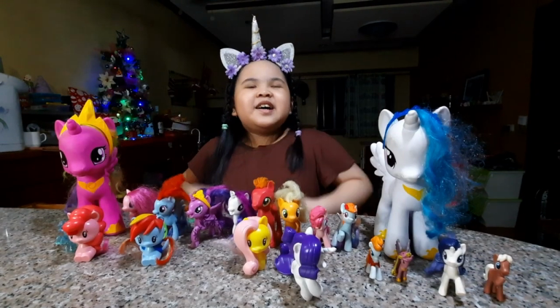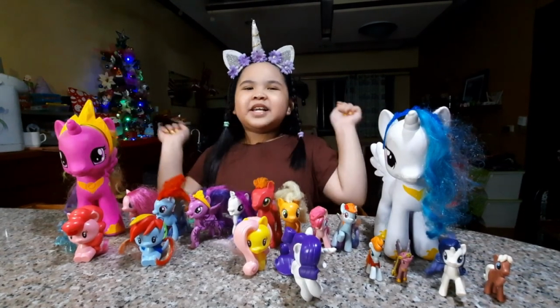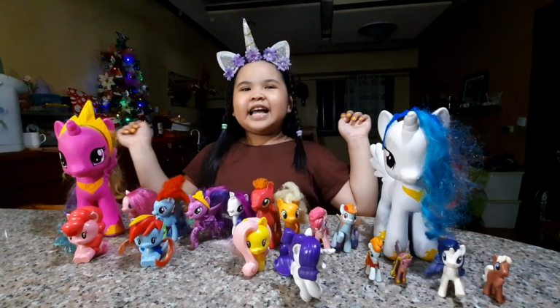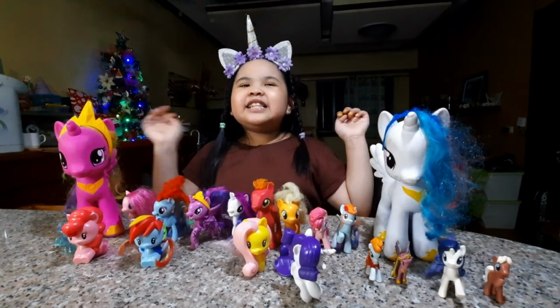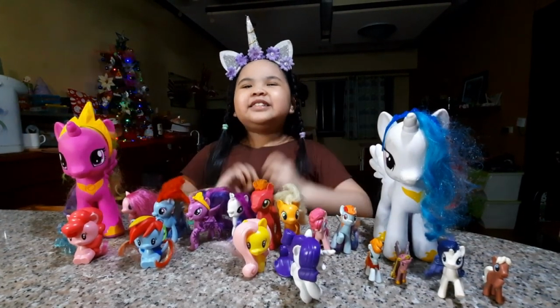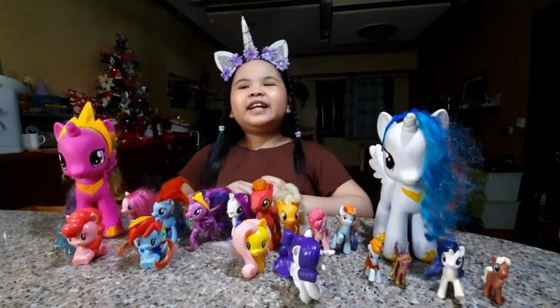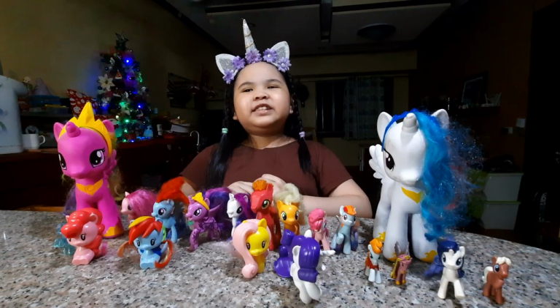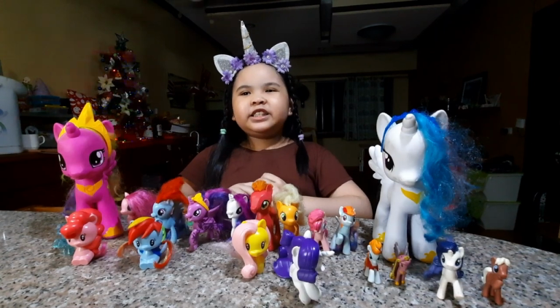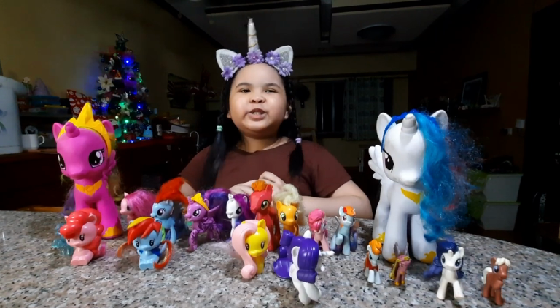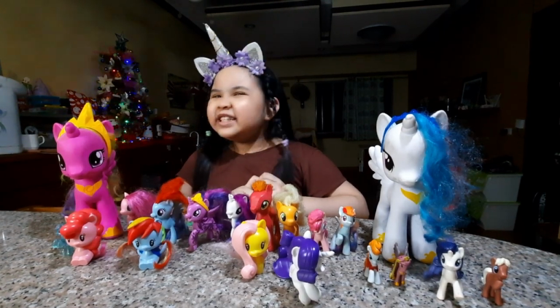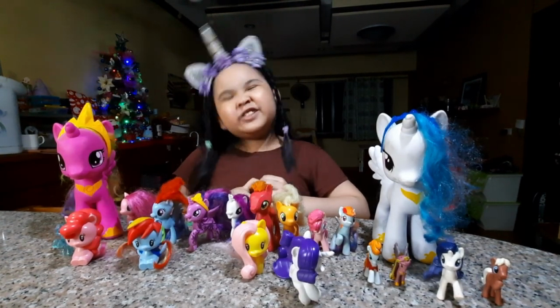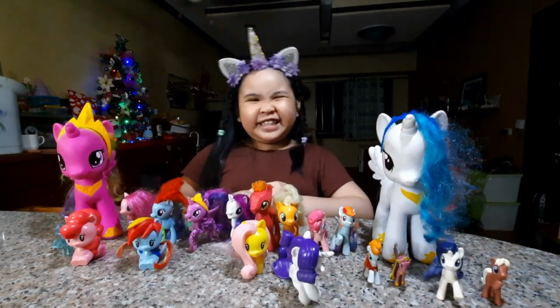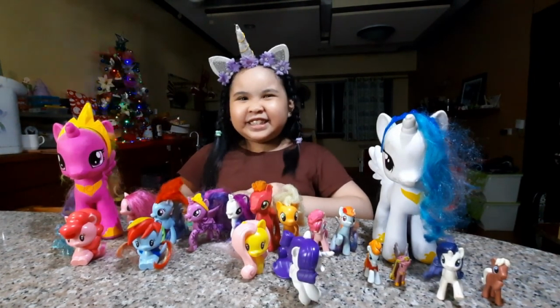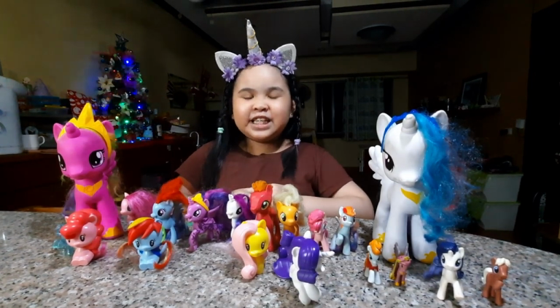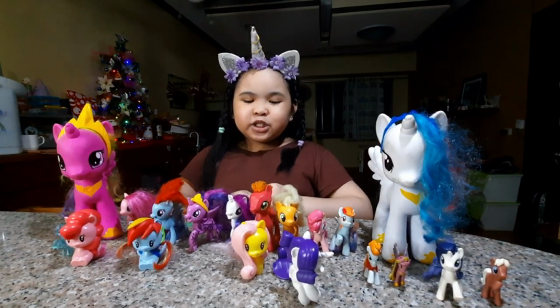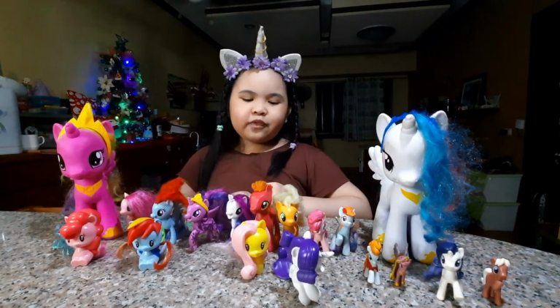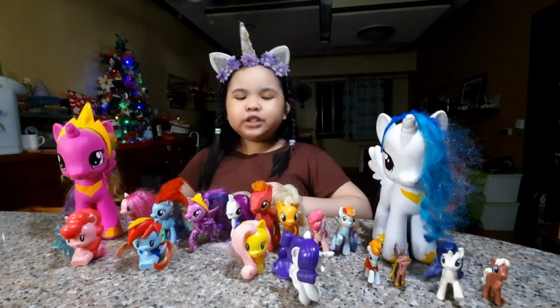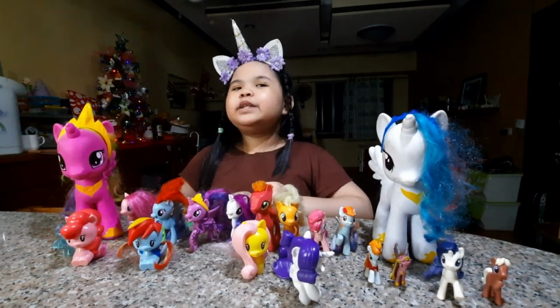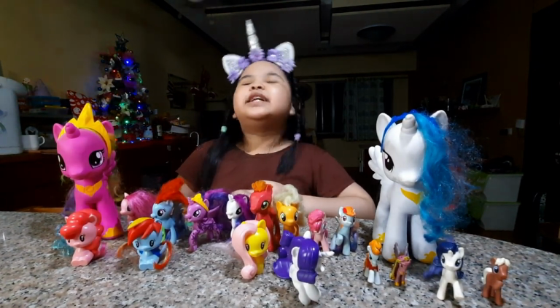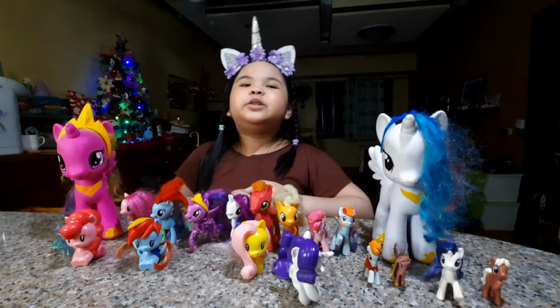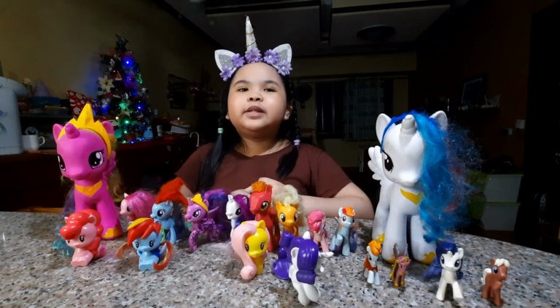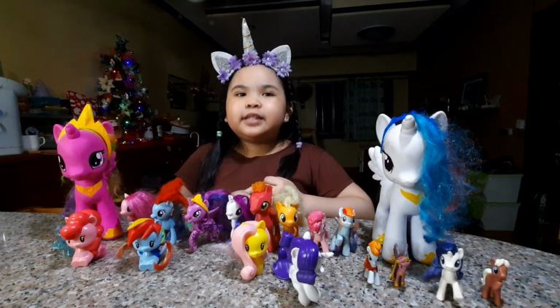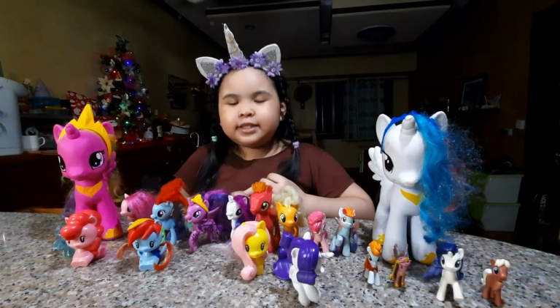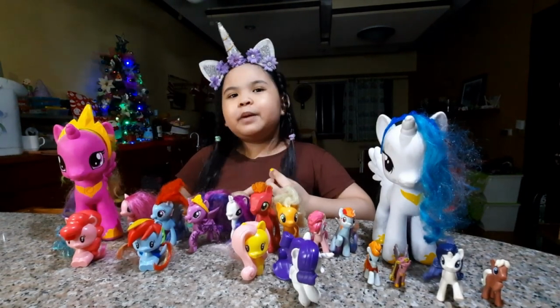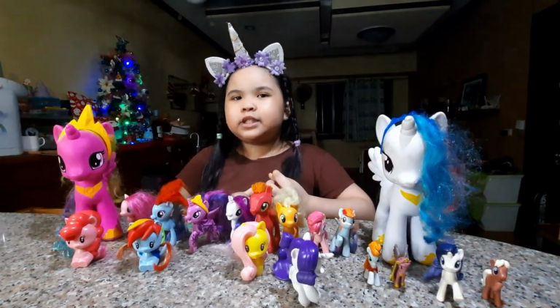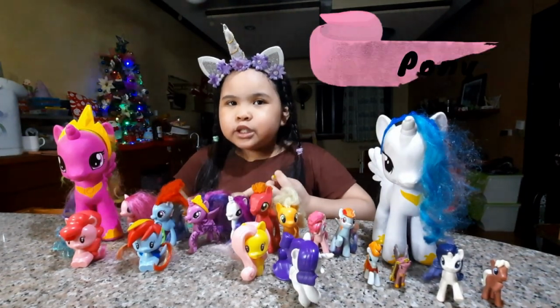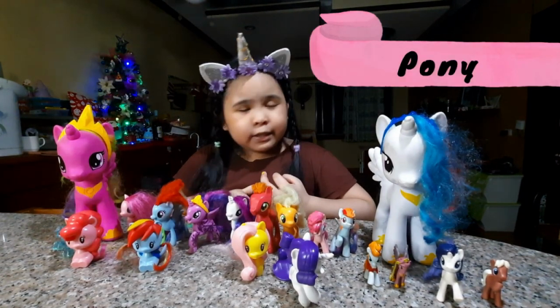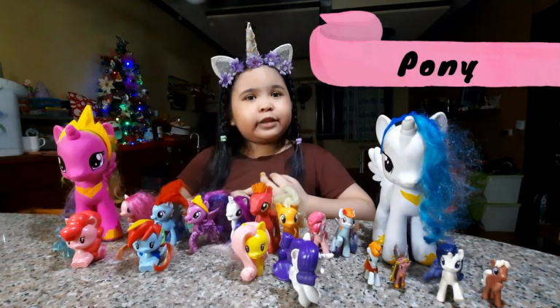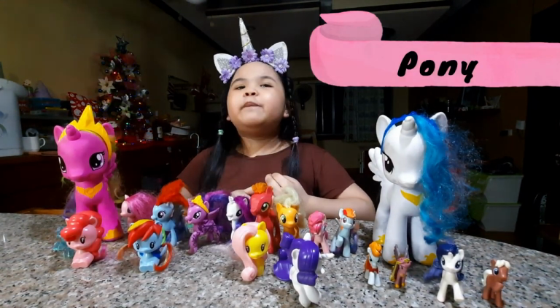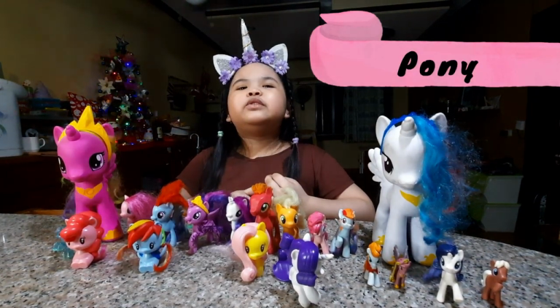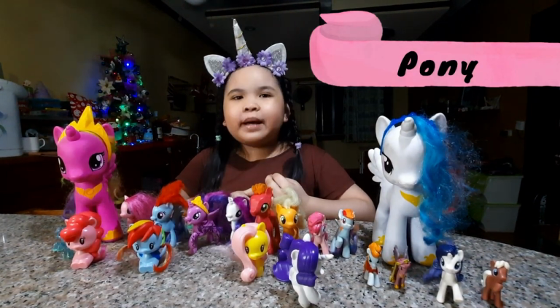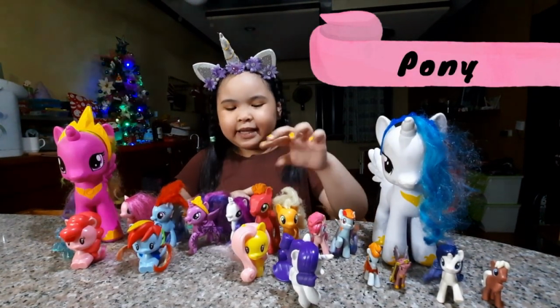Okay guys, so let's start with the greatest. The first one we're going to do is Pony. I'm going to get all the ponies from my pile.